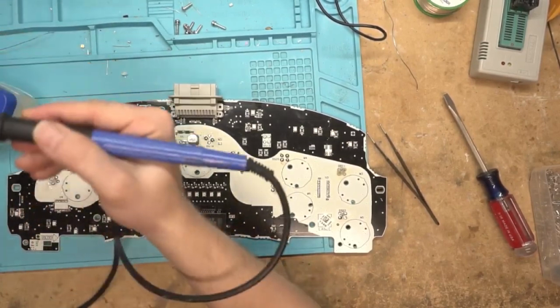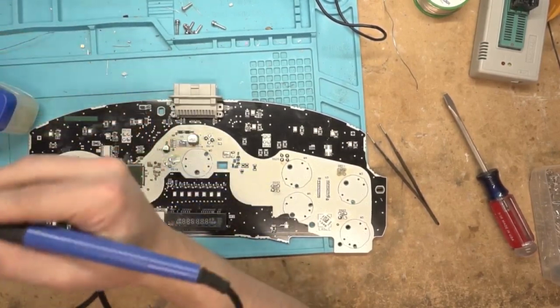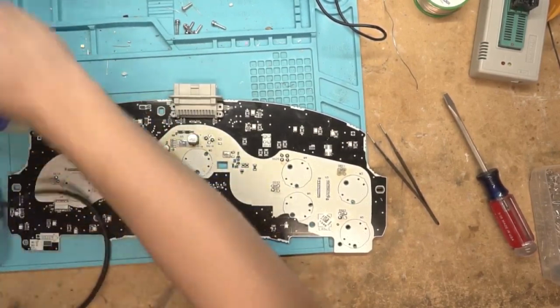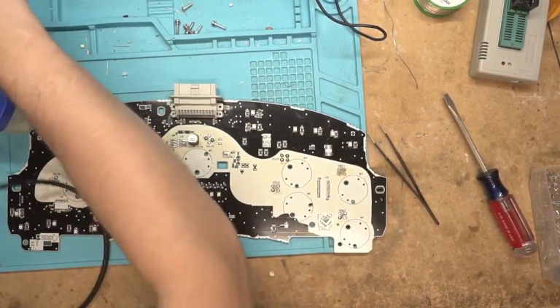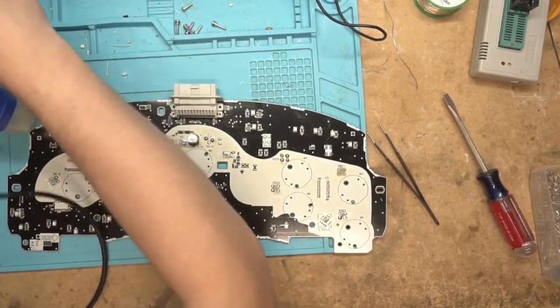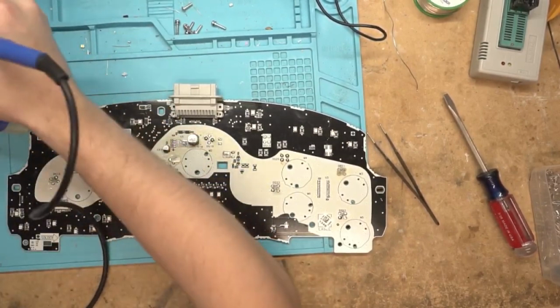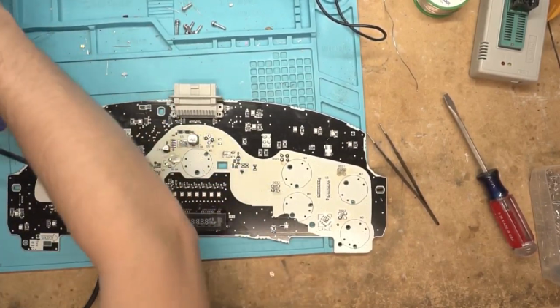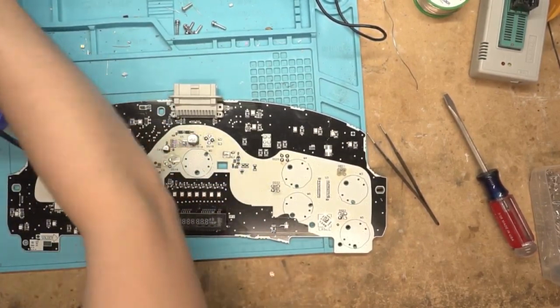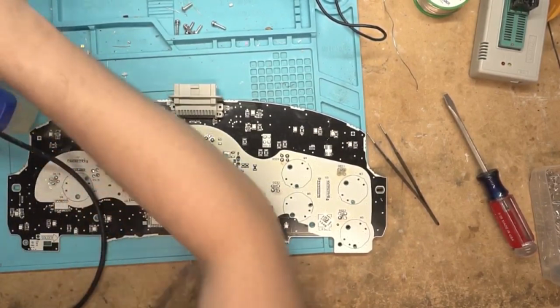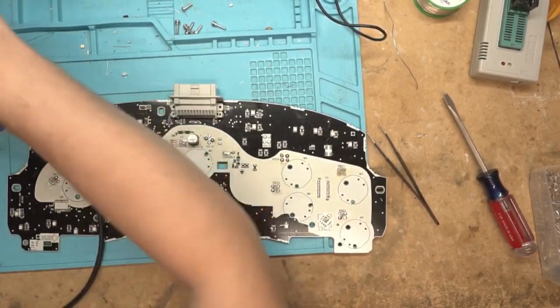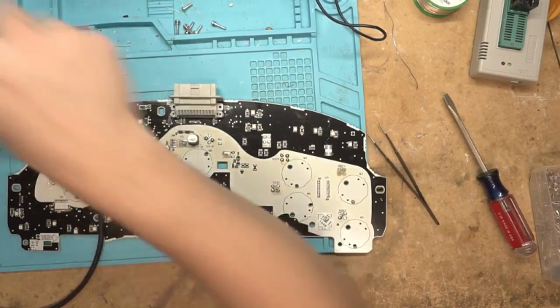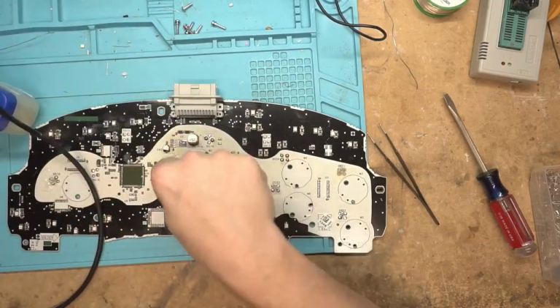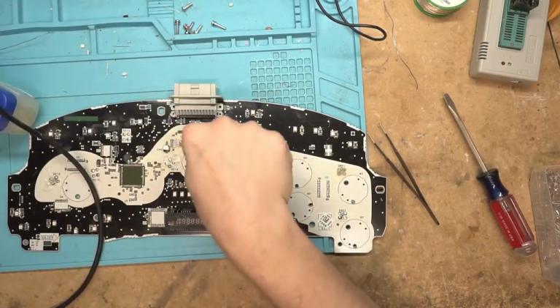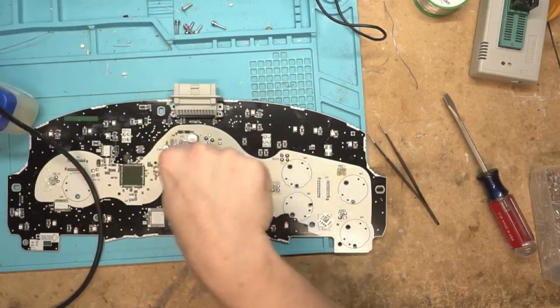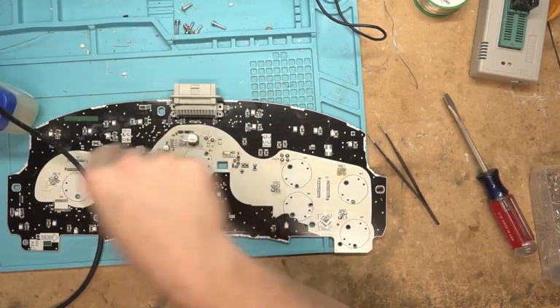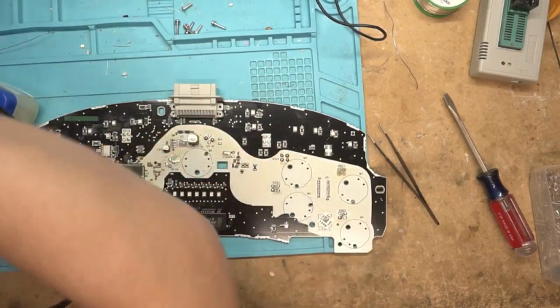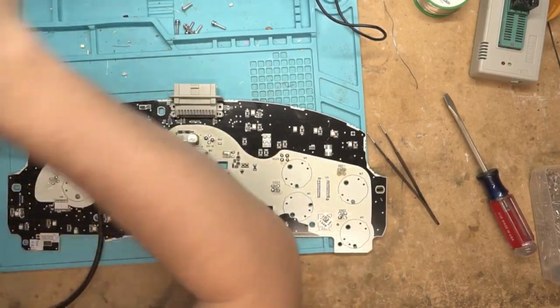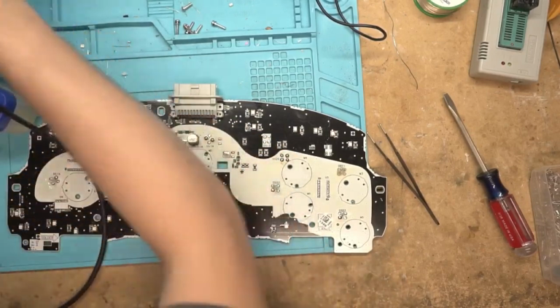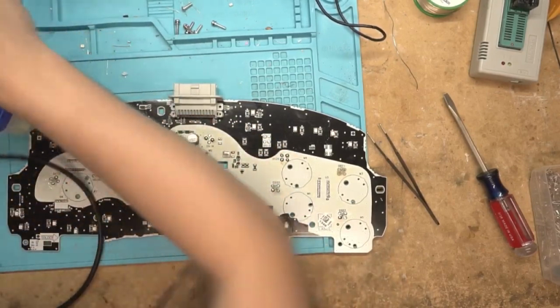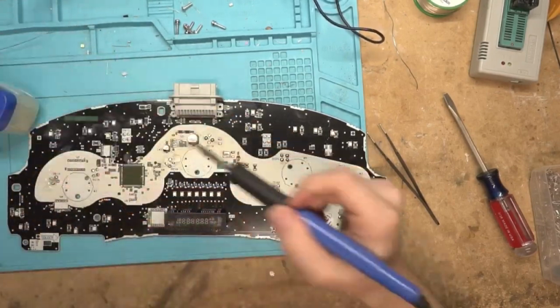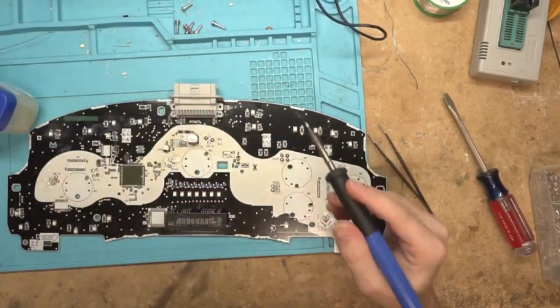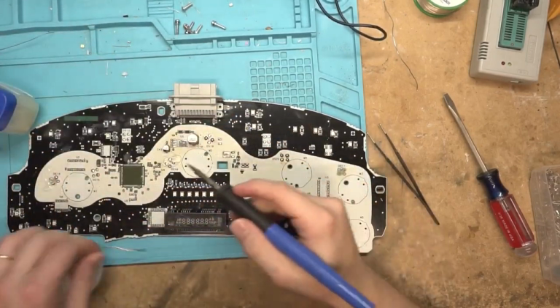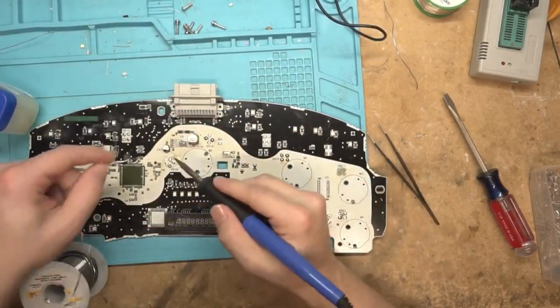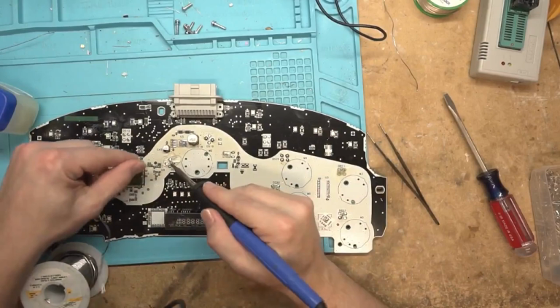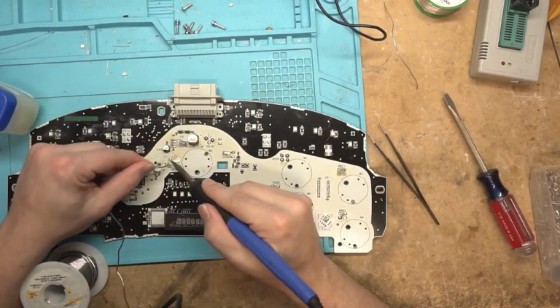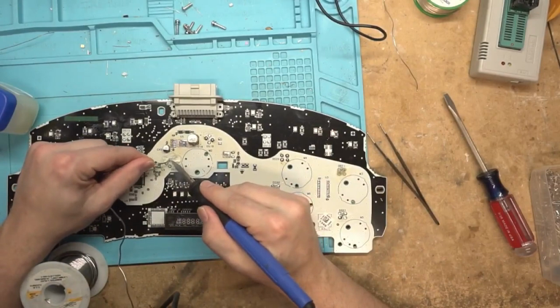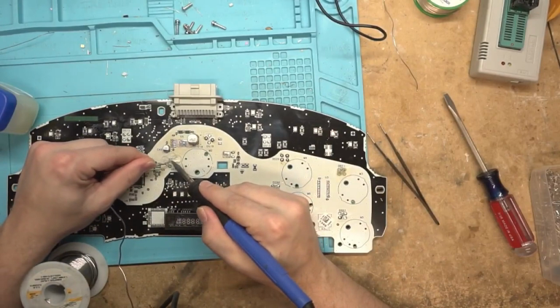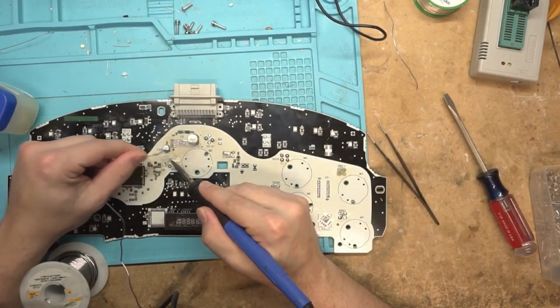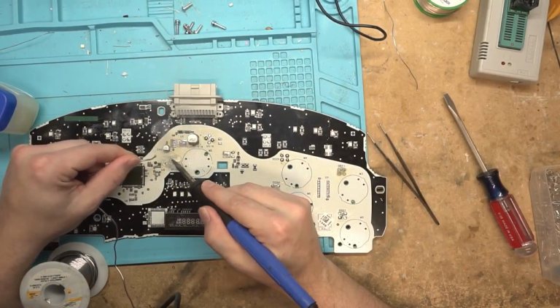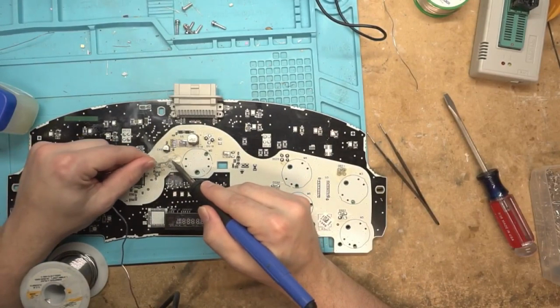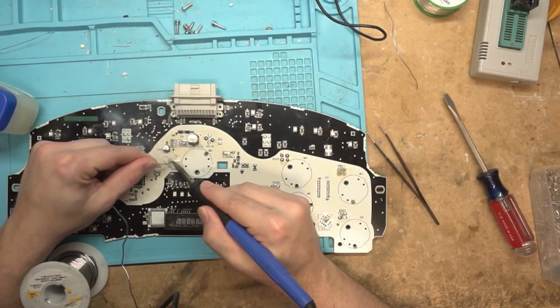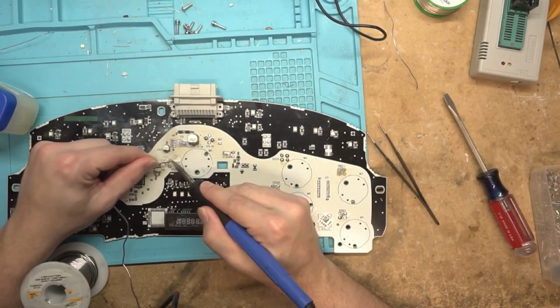Alright, let's clean it up. I want to compare these two under the microscope. I need to give it a fair comparison — it's got the same solder on both. That should be a fair comparison.